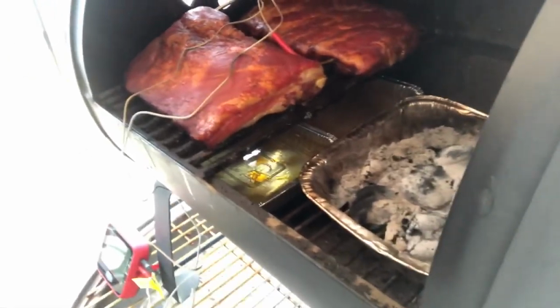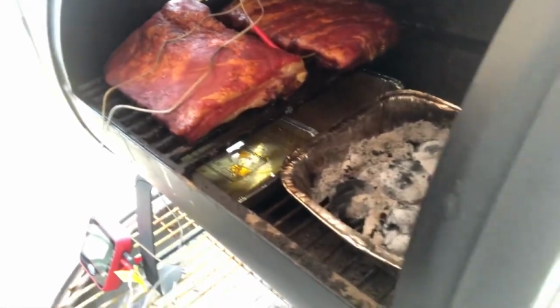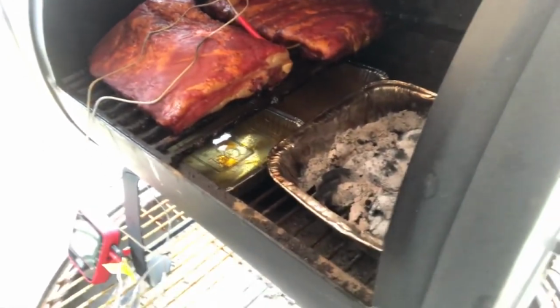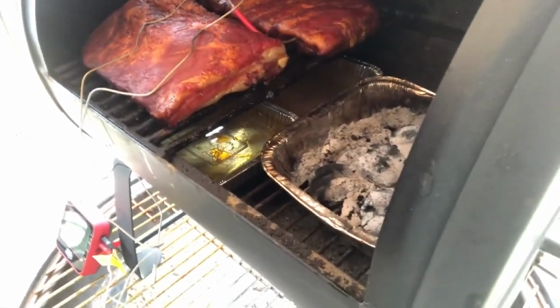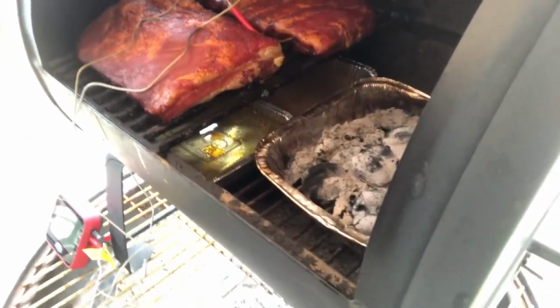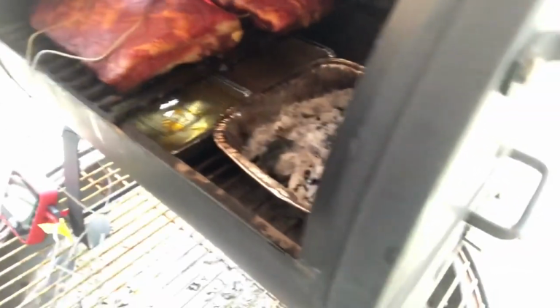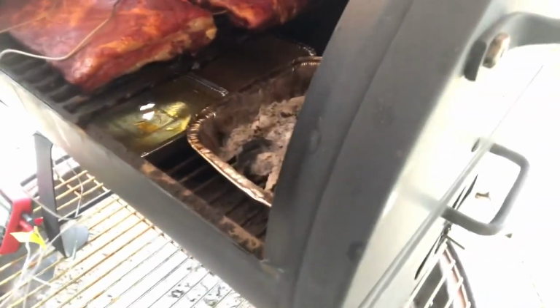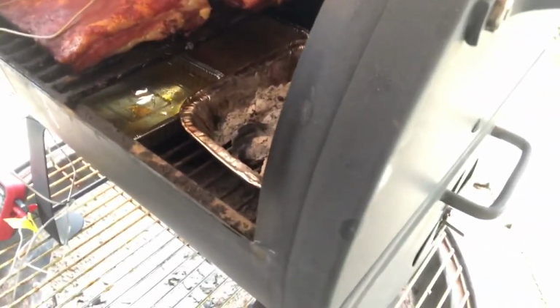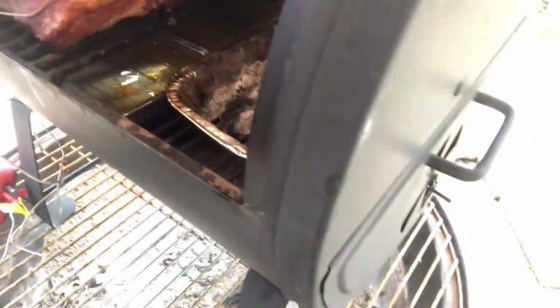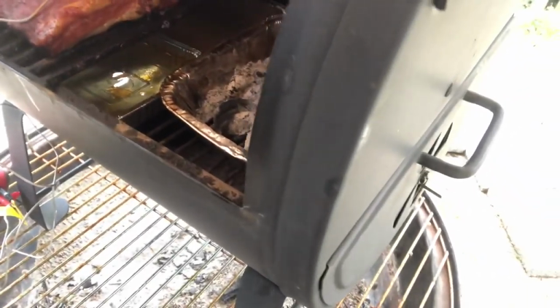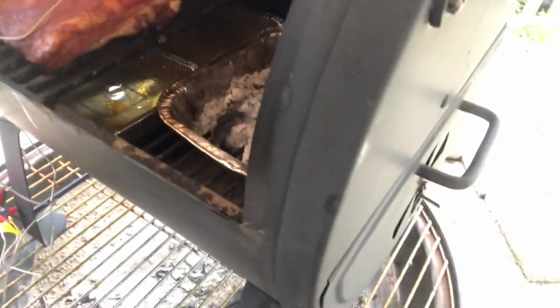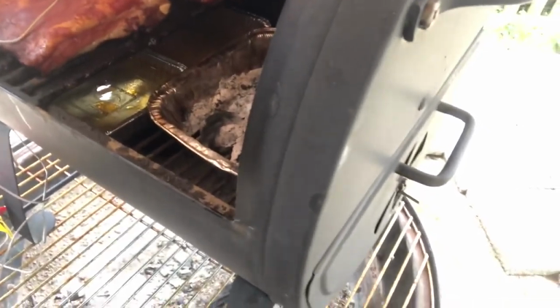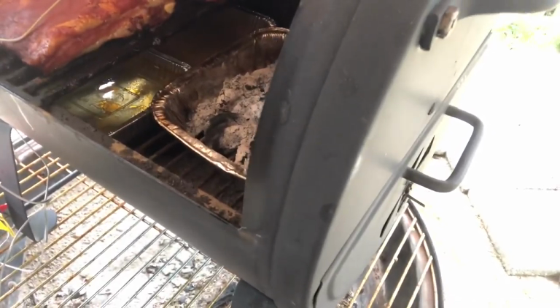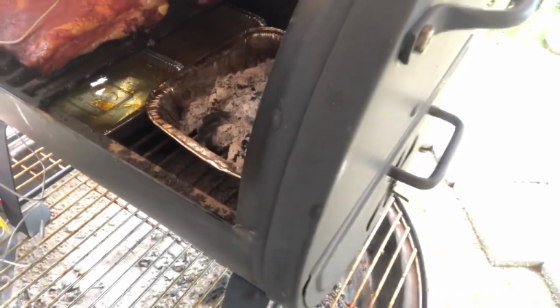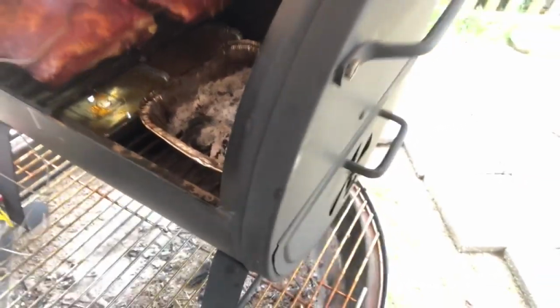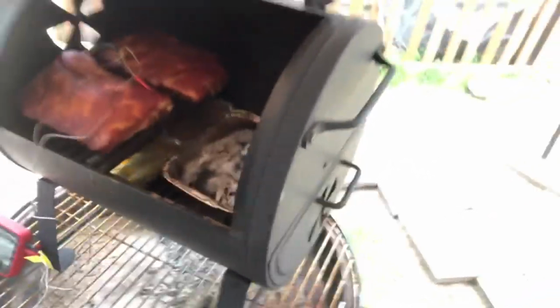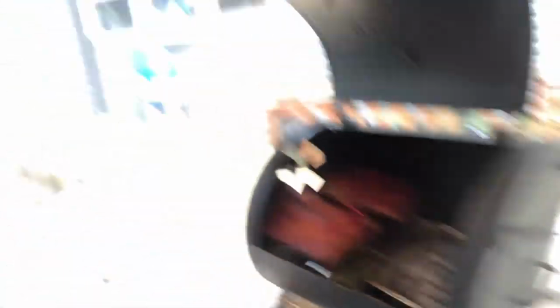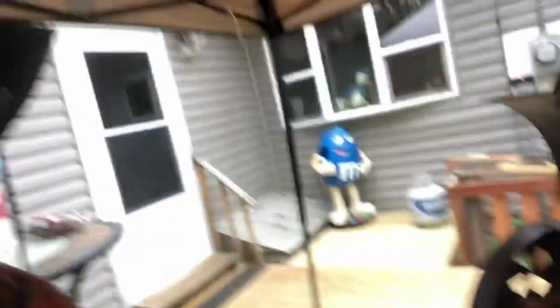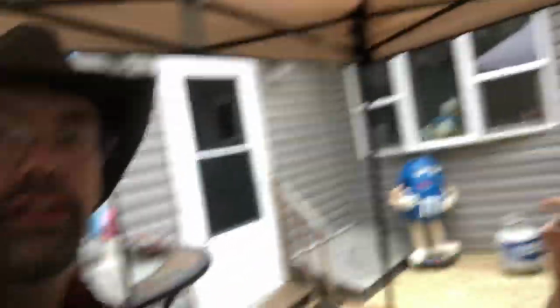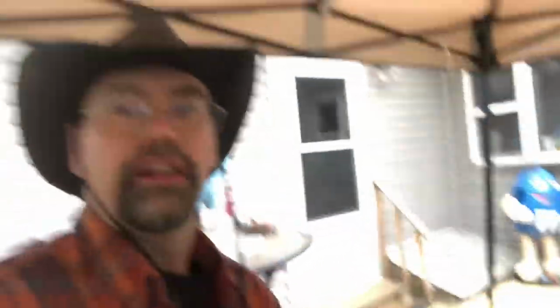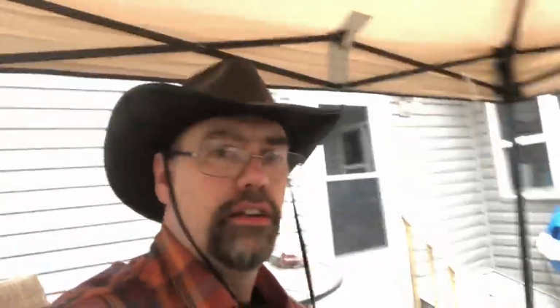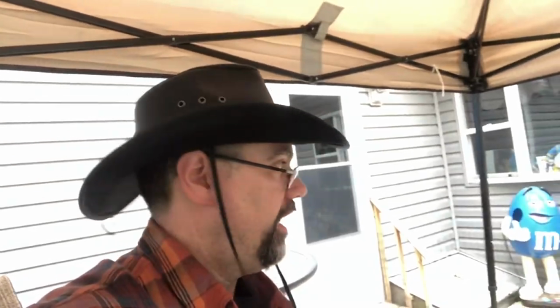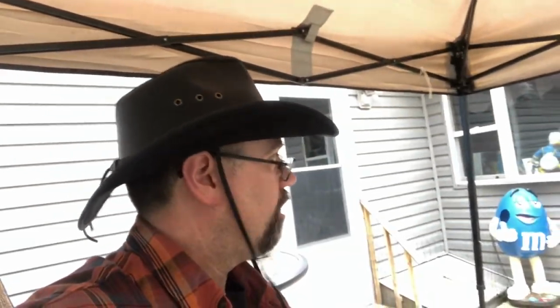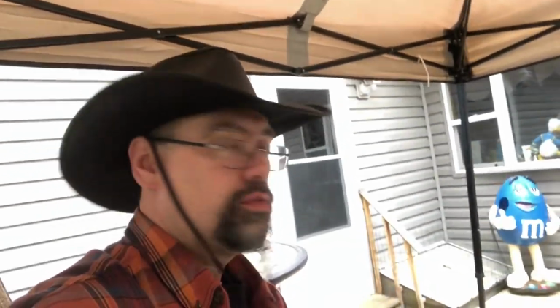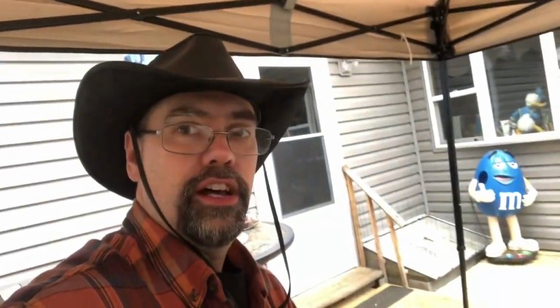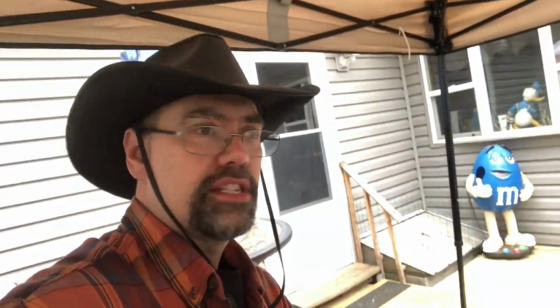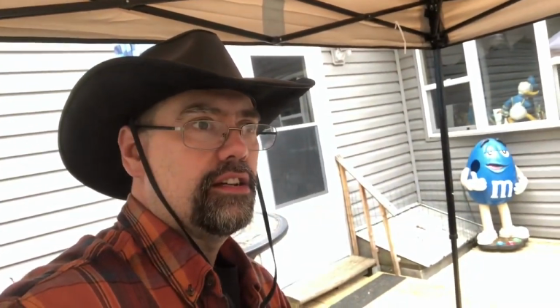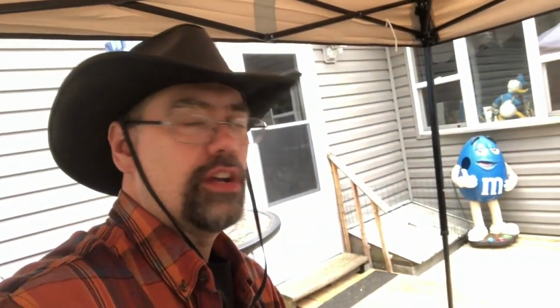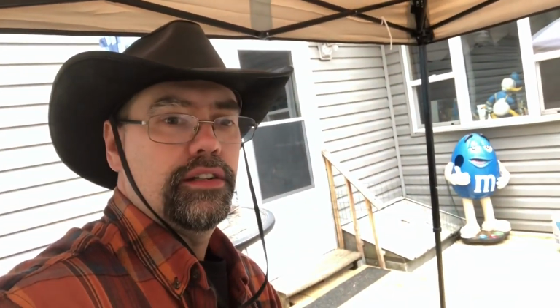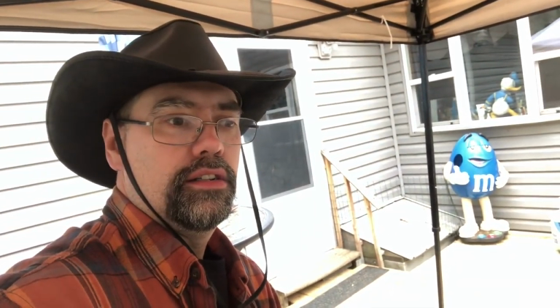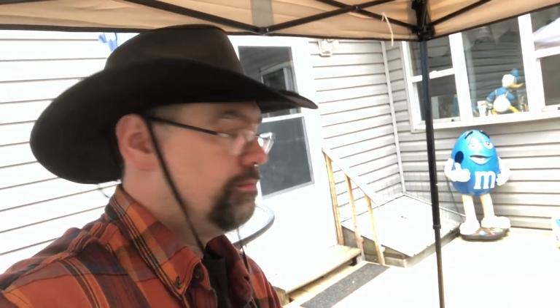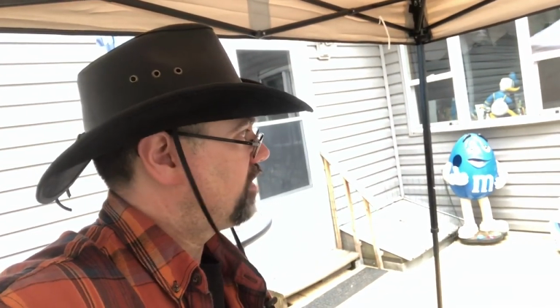I decided to put all my briquettes in a tin which I cut the bottom off, just so they didn't roll around everywhere. On the bottom, if you can see it, I got two tins full of water — actually a water and apple juice mixture.